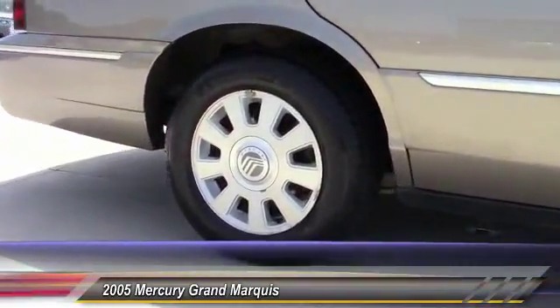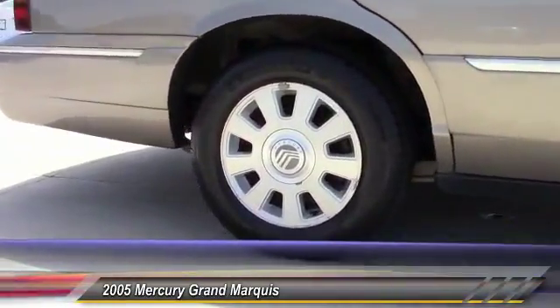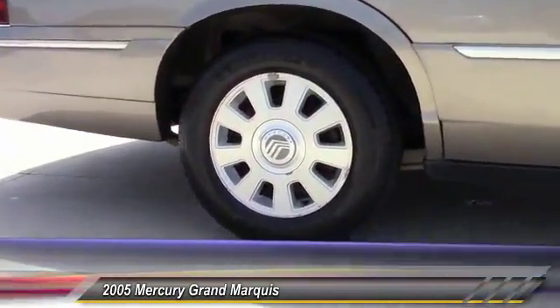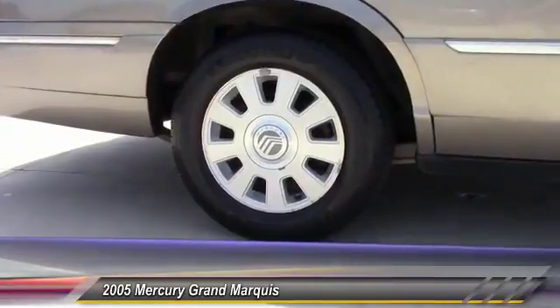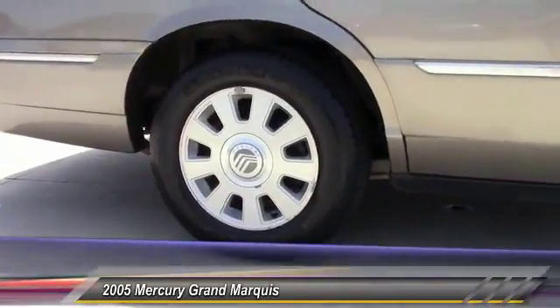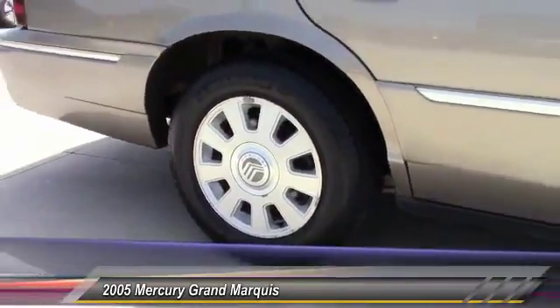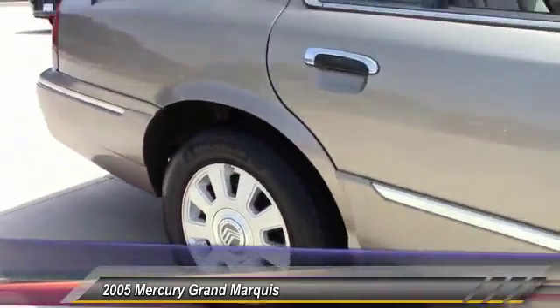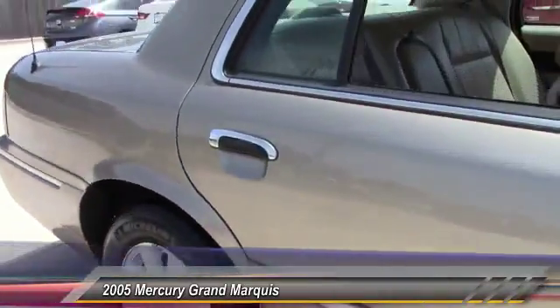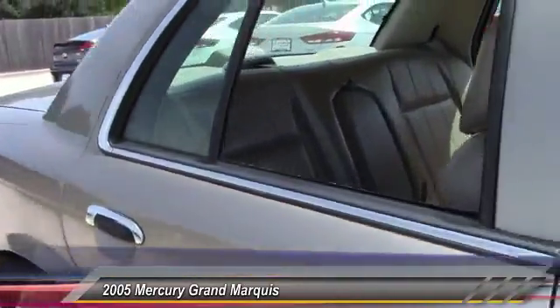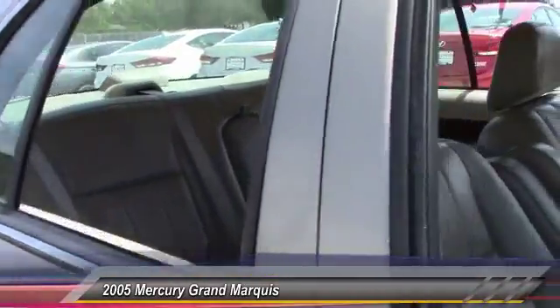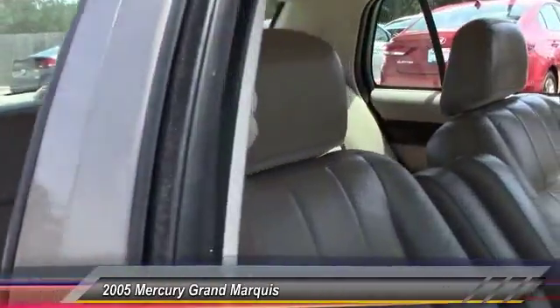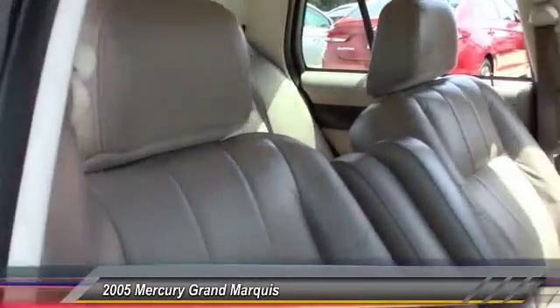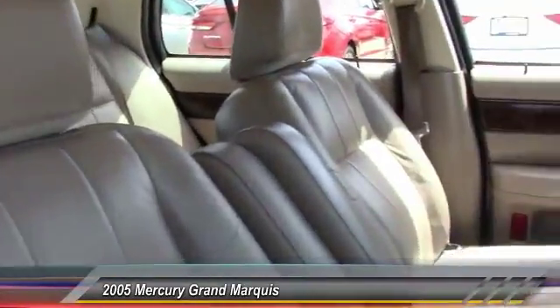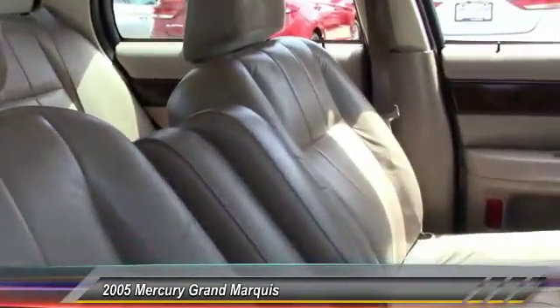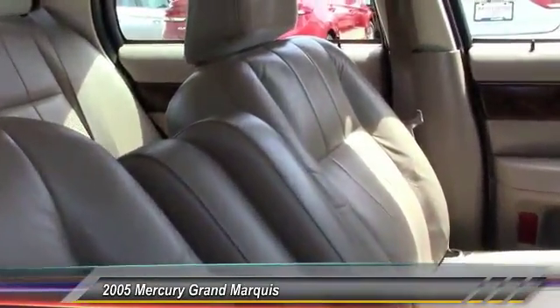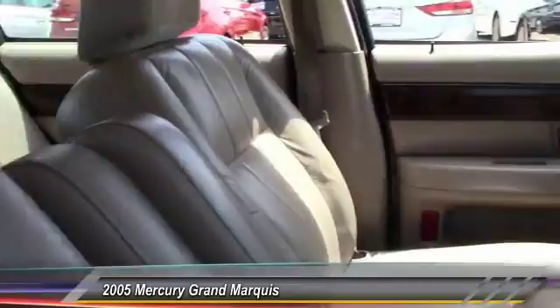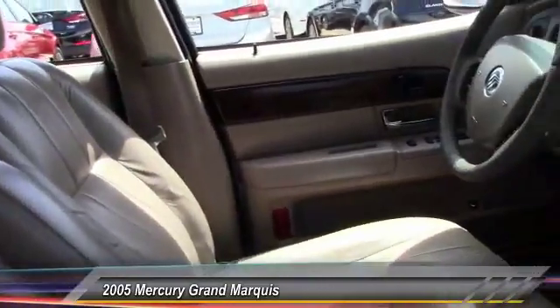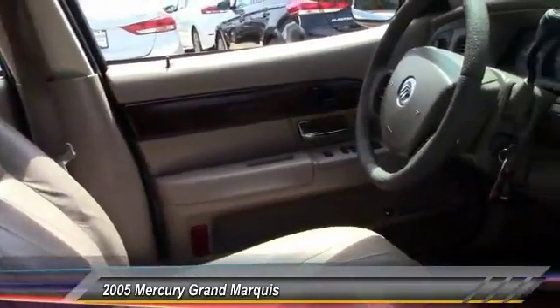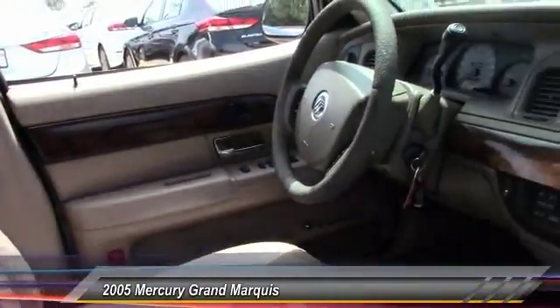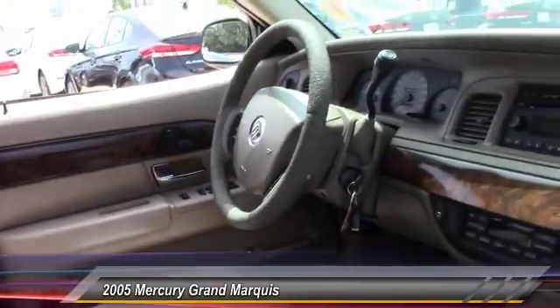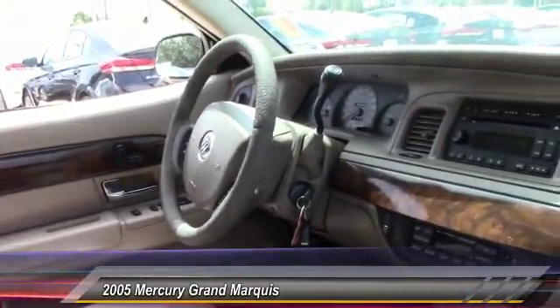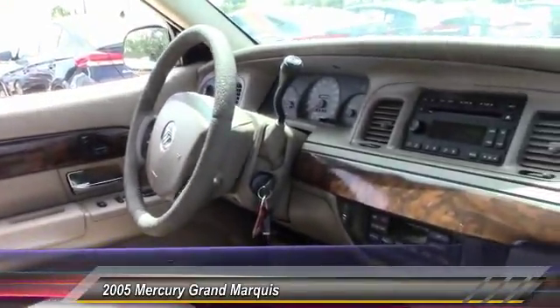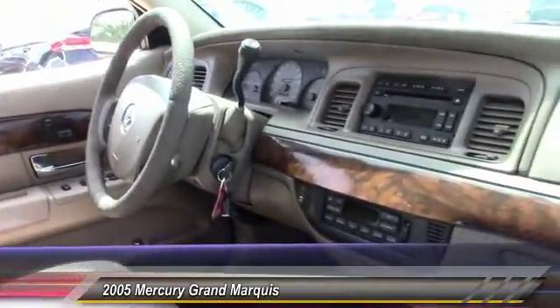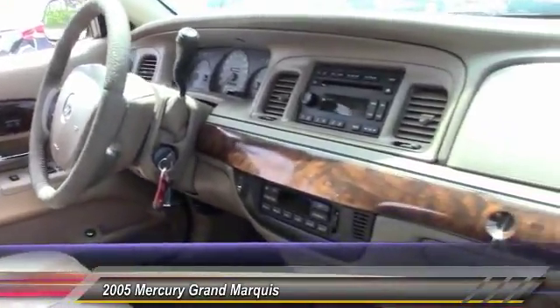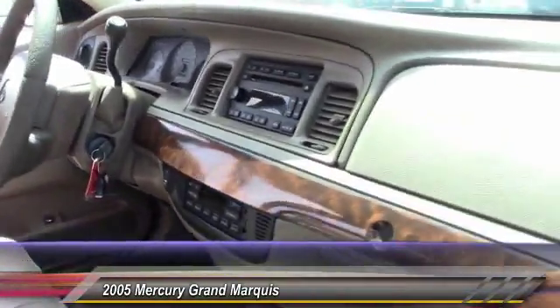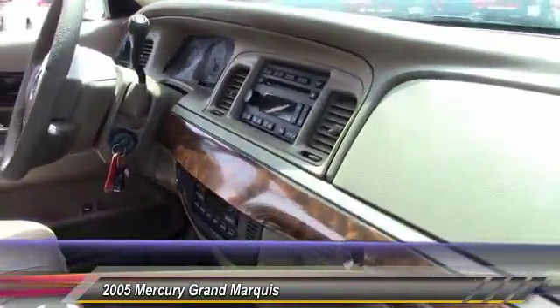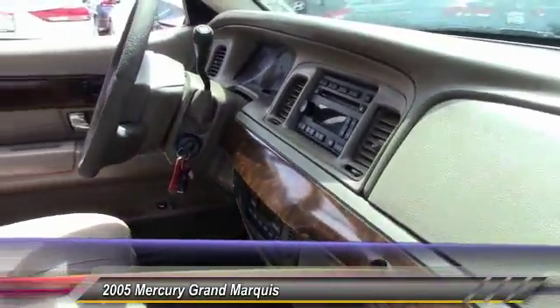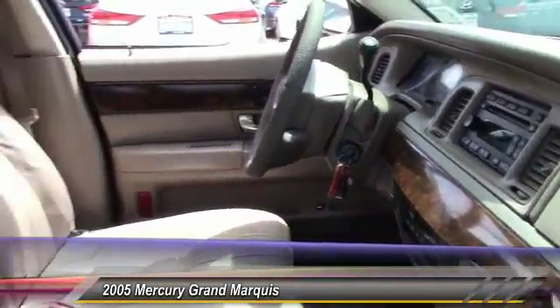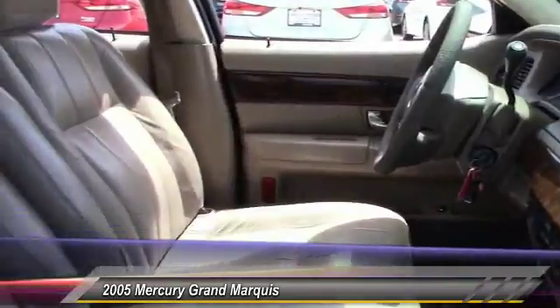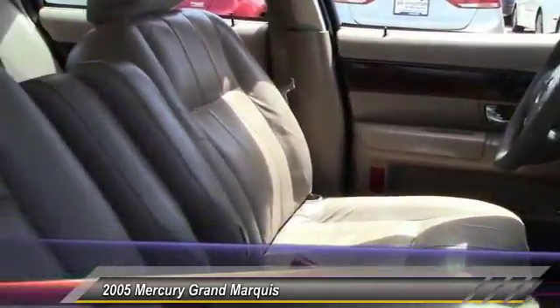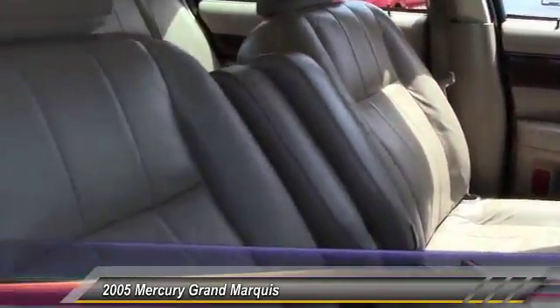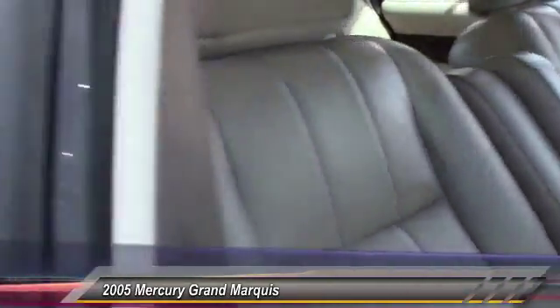It's also the only car in its class to receive the government's highest five-star front crash test rating 15 years in a row, and is priced below $10,000. This vehicle has less than 90,000 miles.